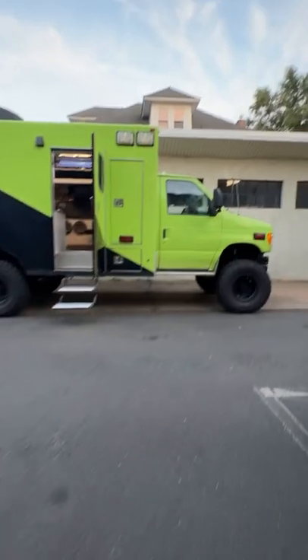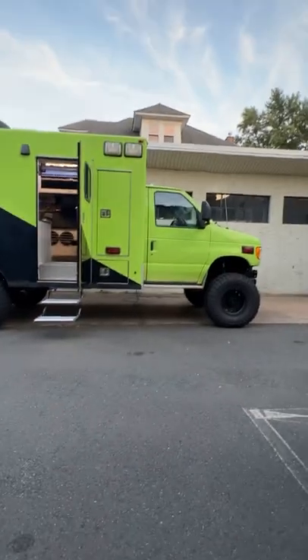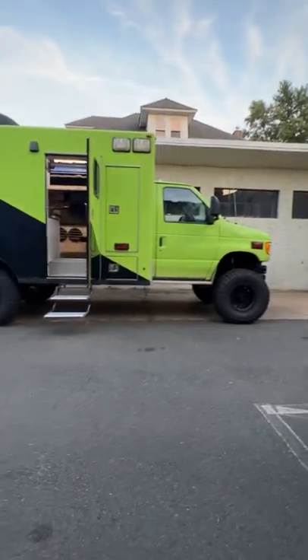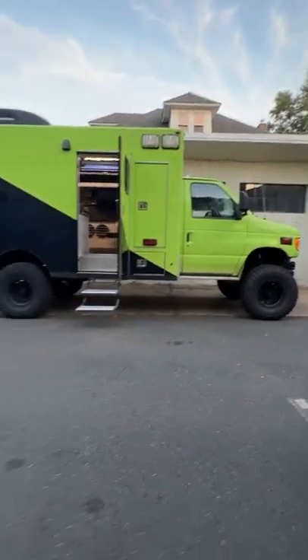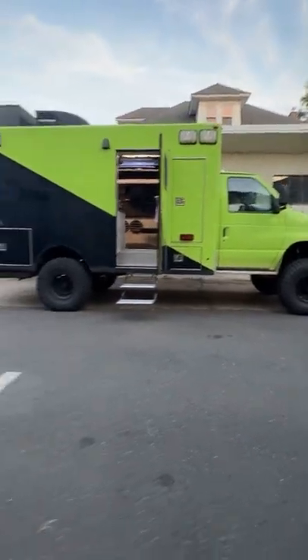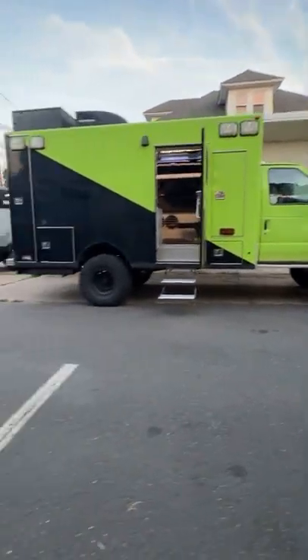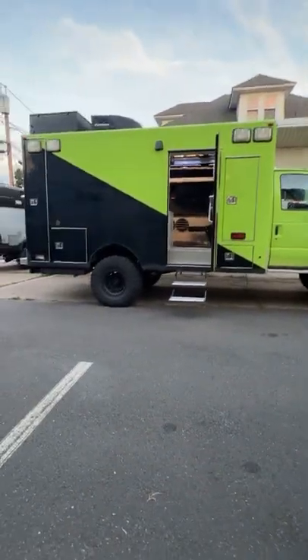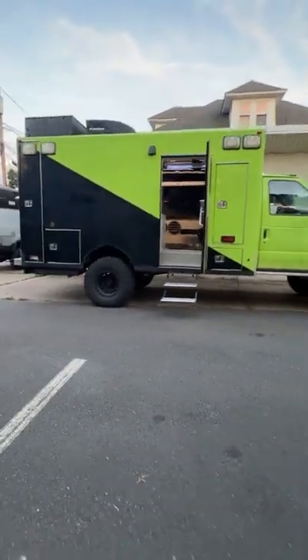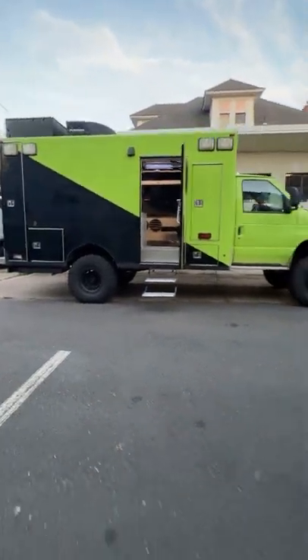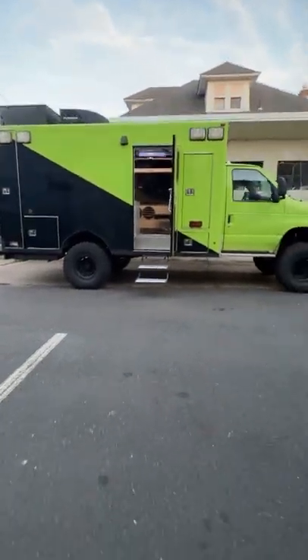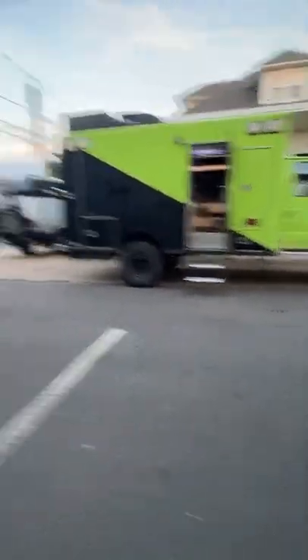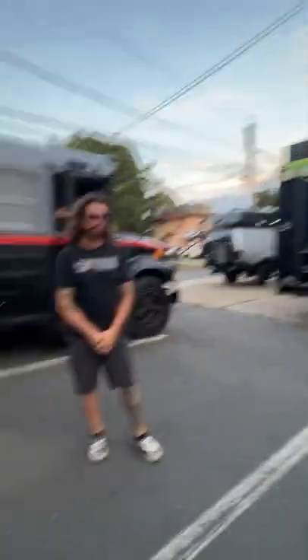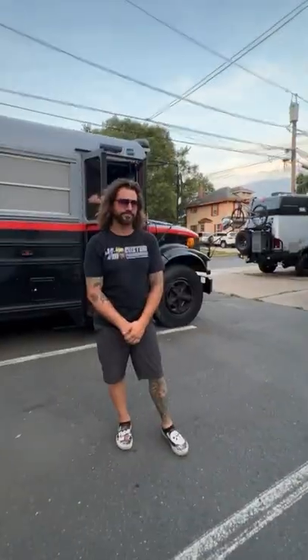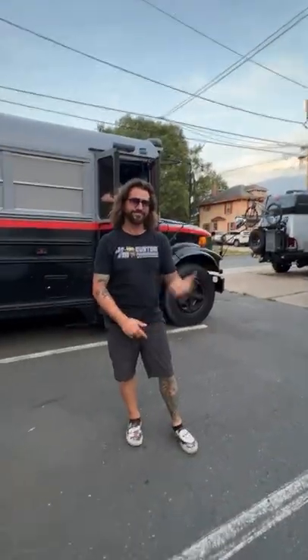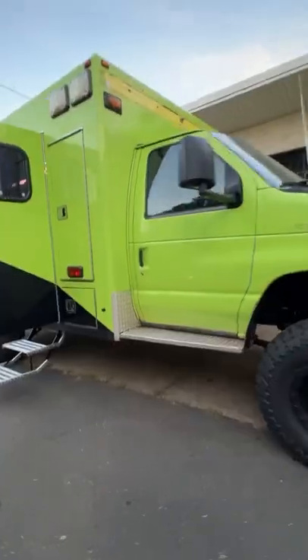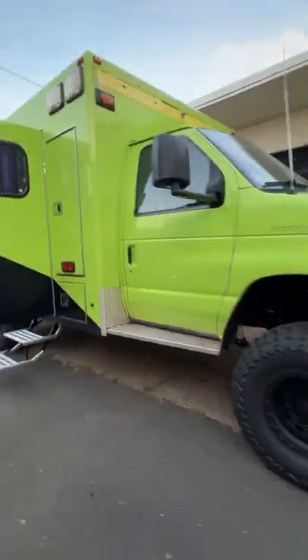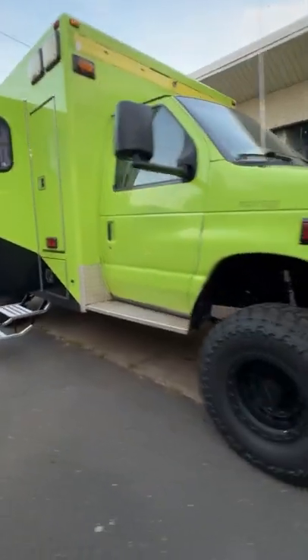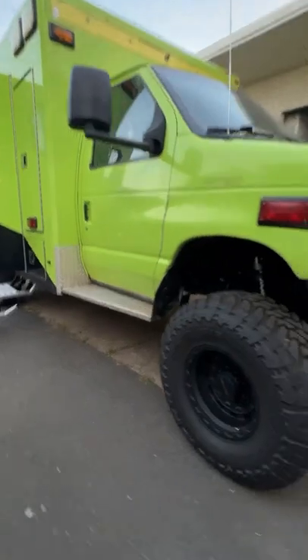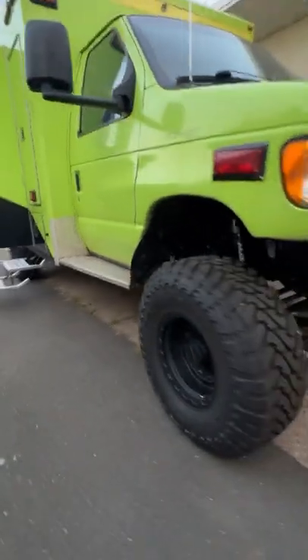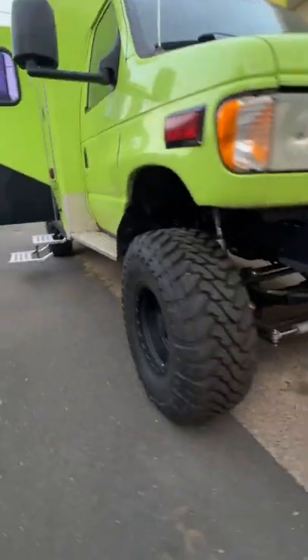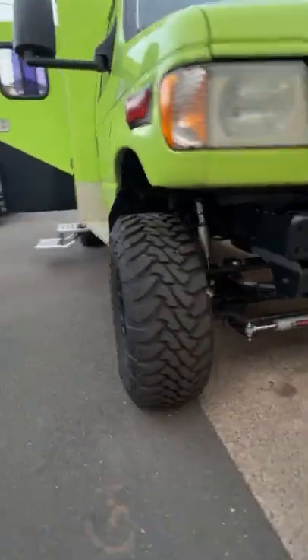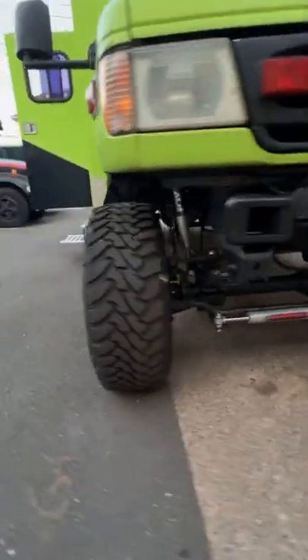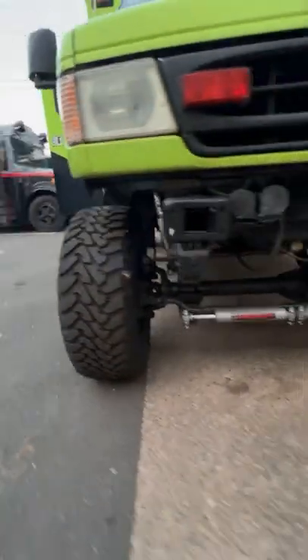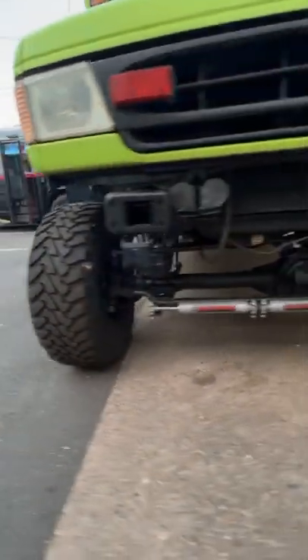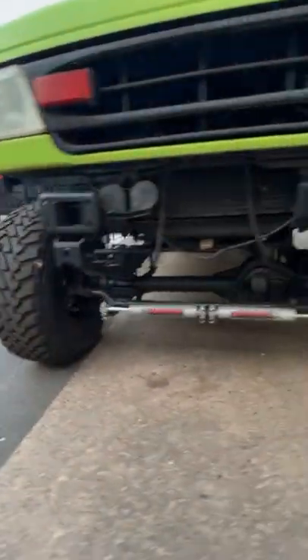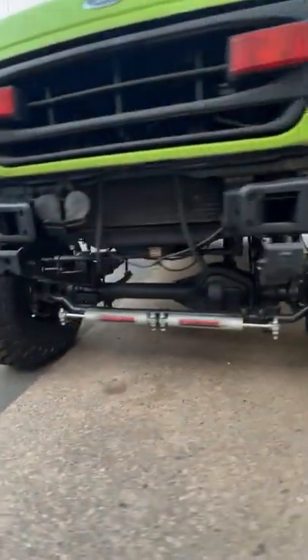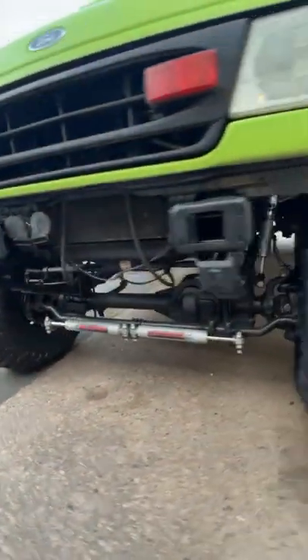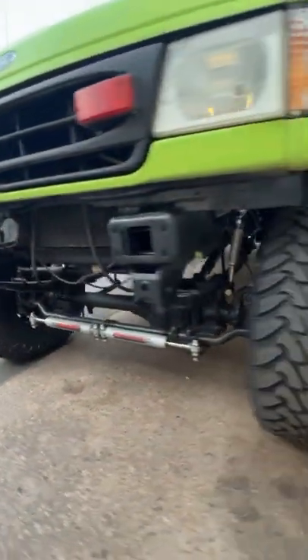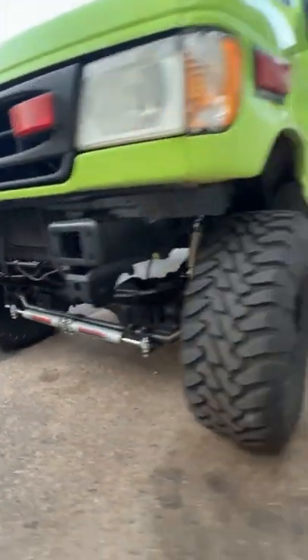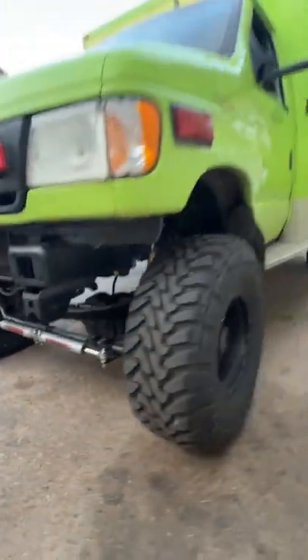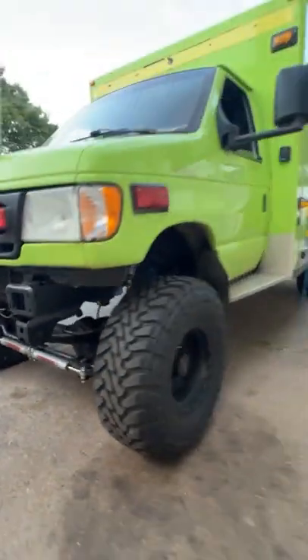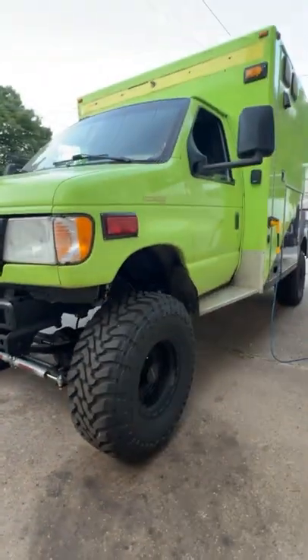Let's check out this awesome beast of an ambulance camper conversion by Mike. It's the Power Stroke 7.3 liter diesel, up on 37s with the U-Joint off-road four-wheel drive kit.